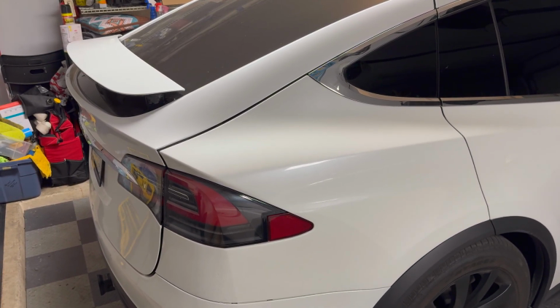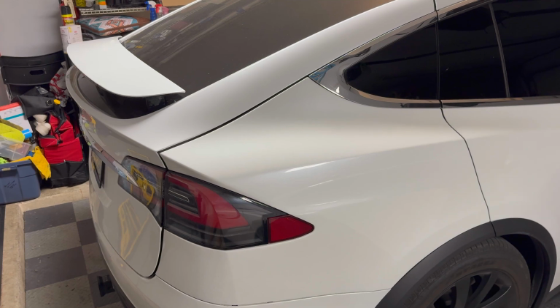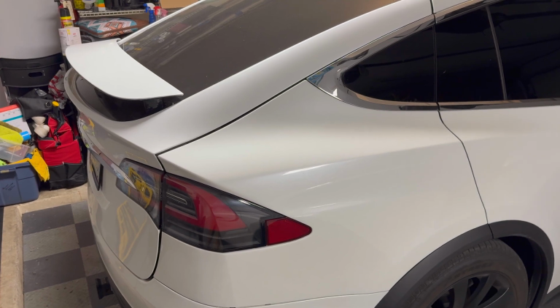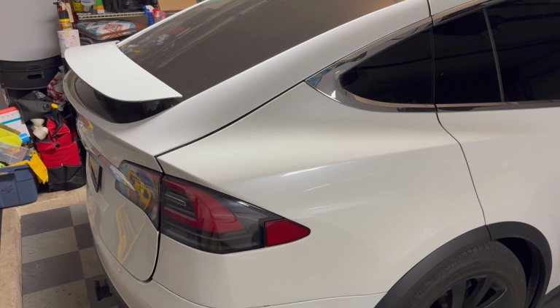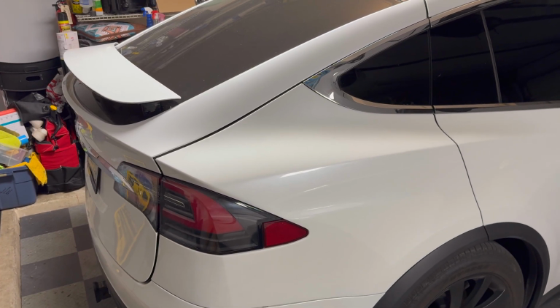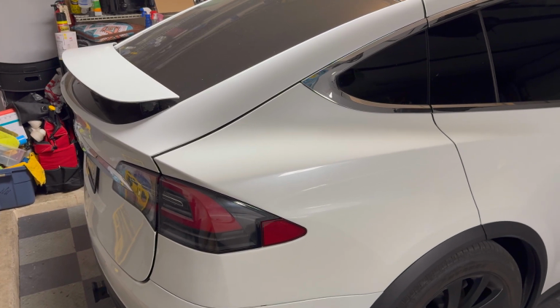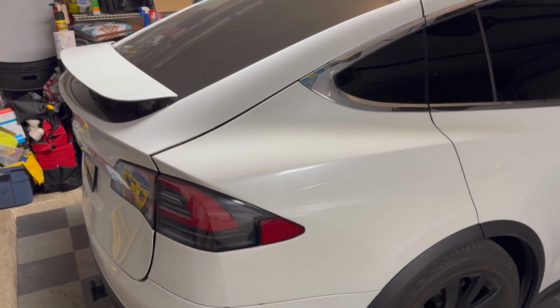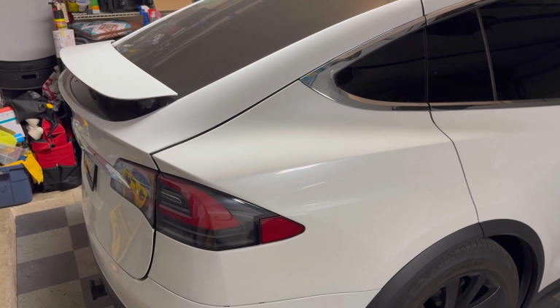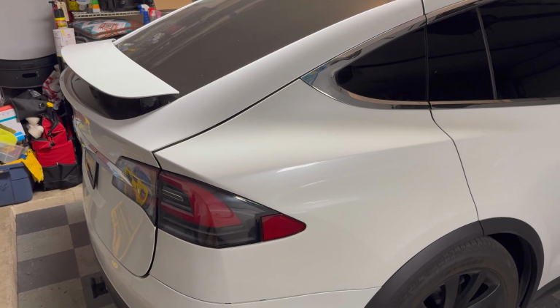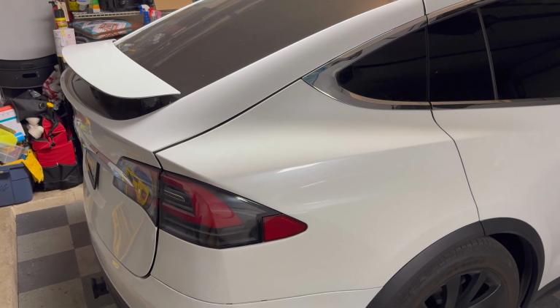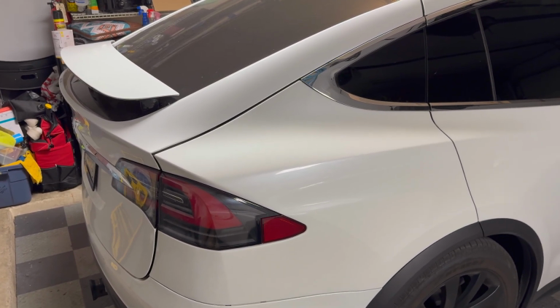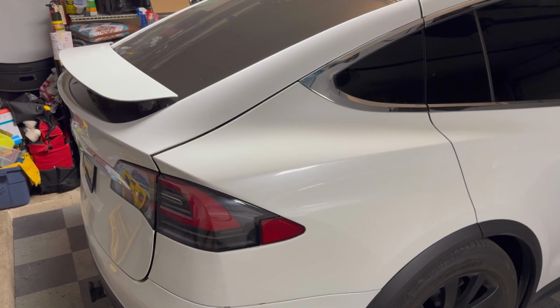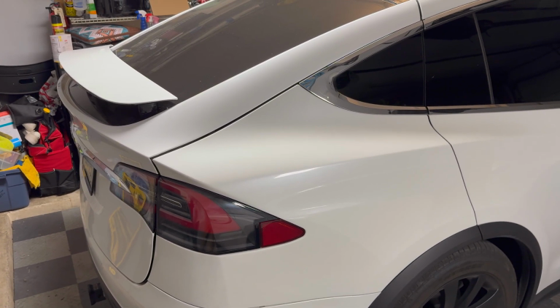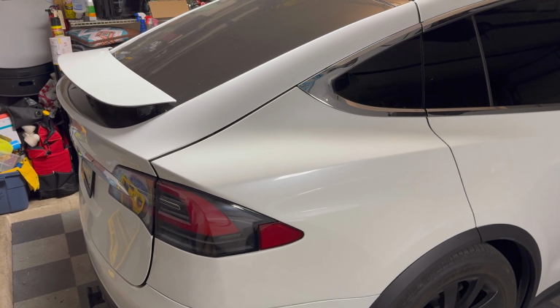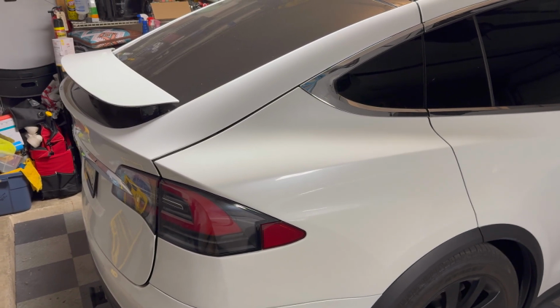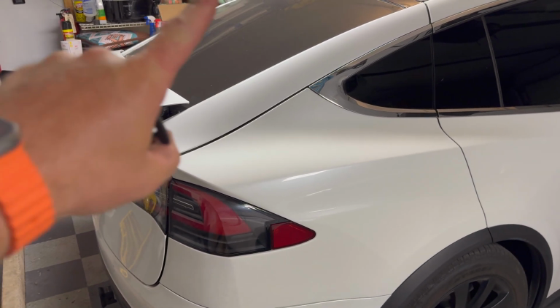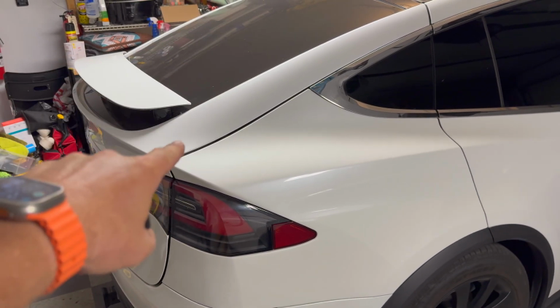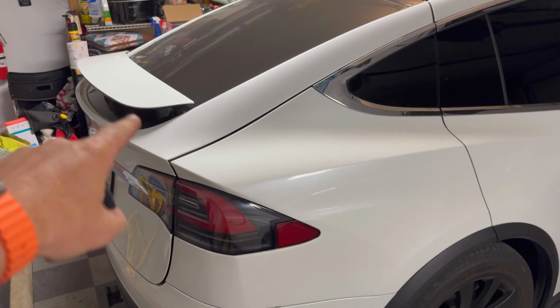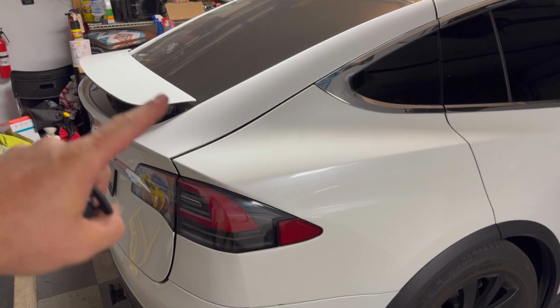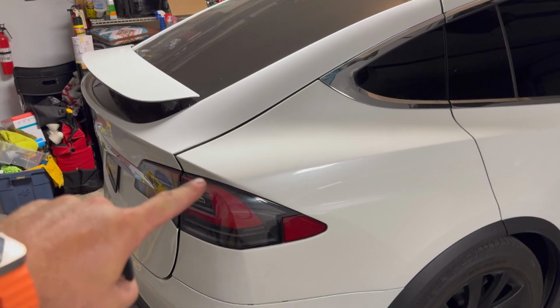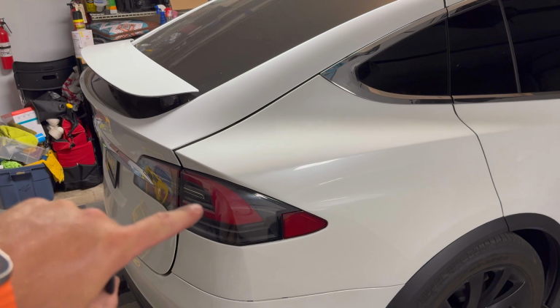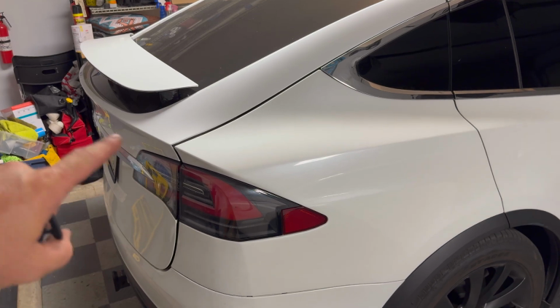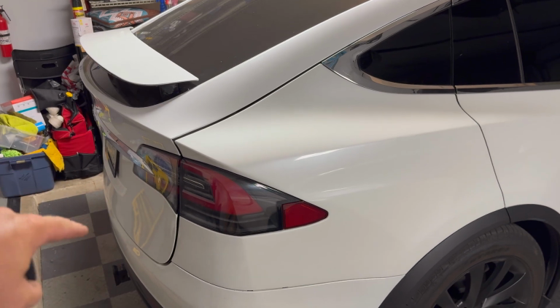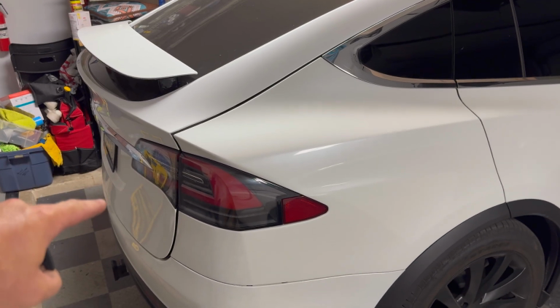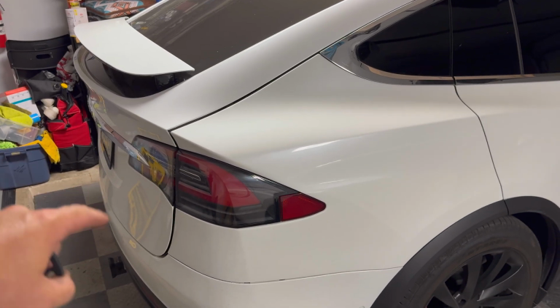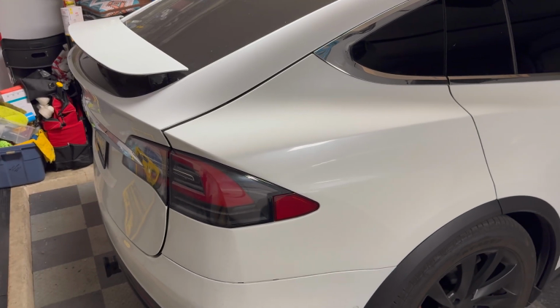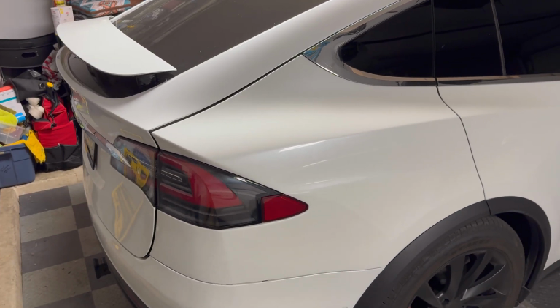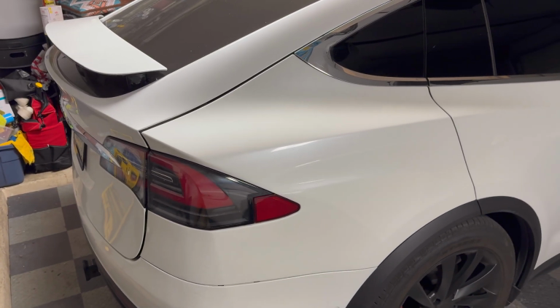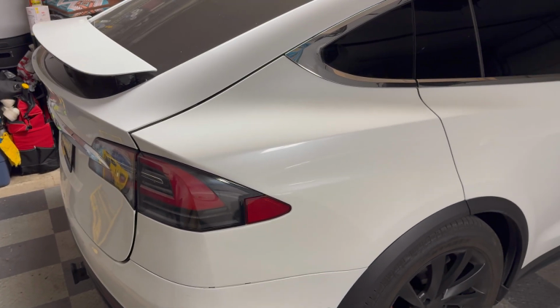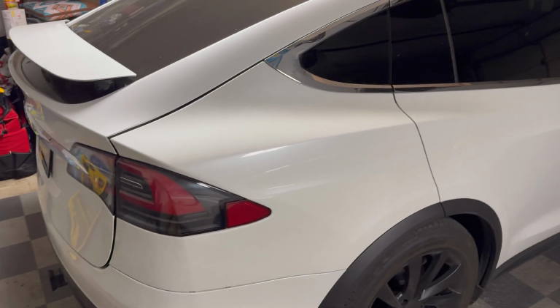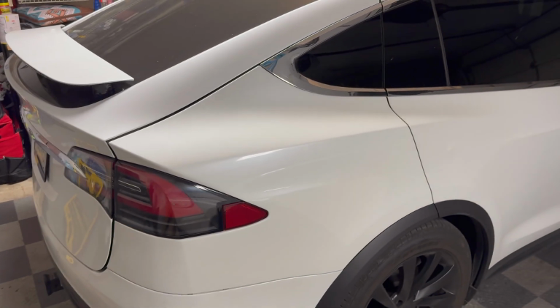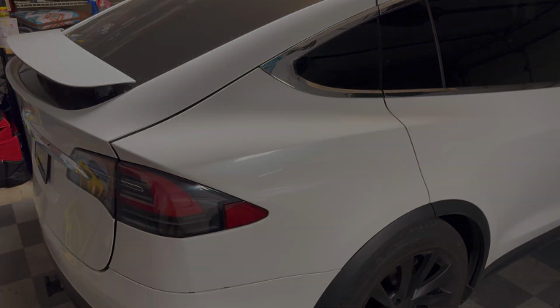Thanks a lot for following along, guys. You now know how to replace the cinching motor, the cinching cable, and the latch in a Model X.